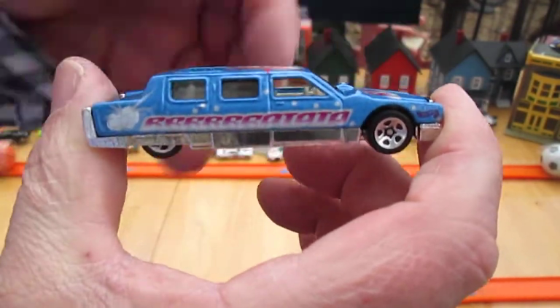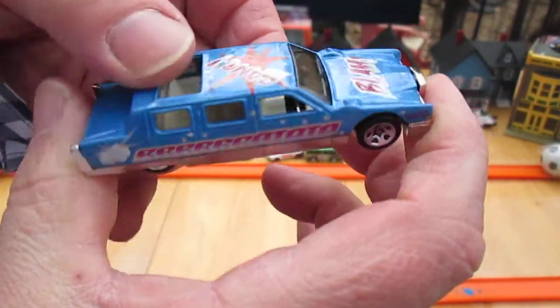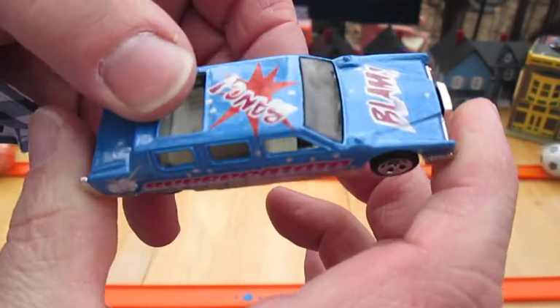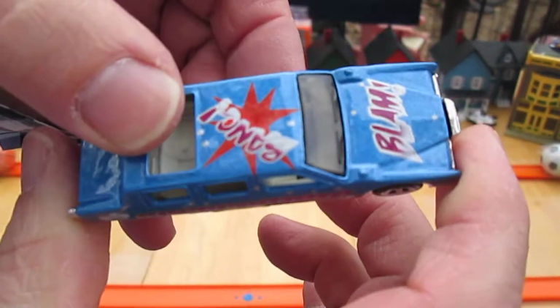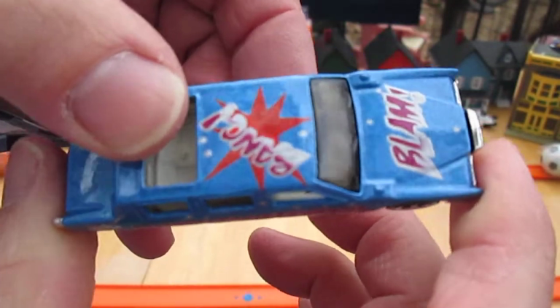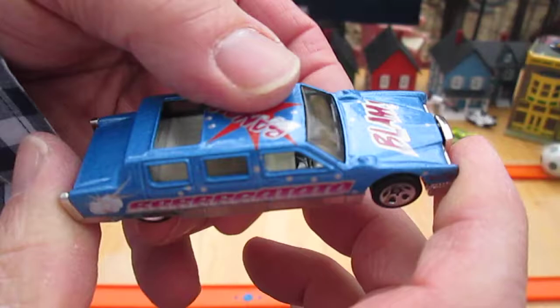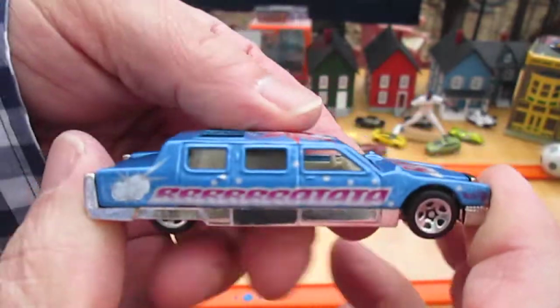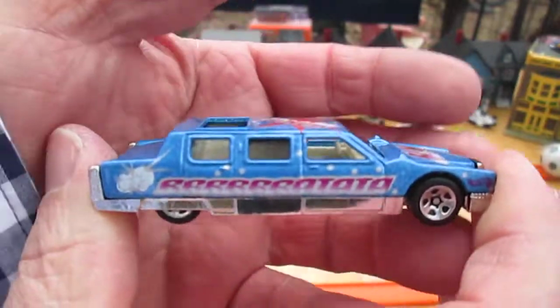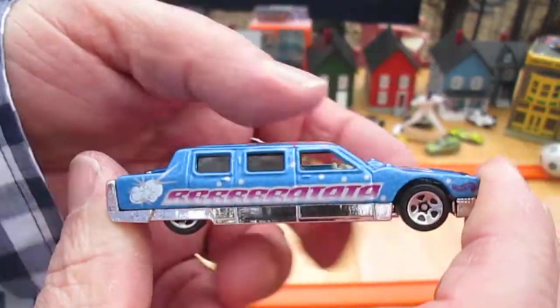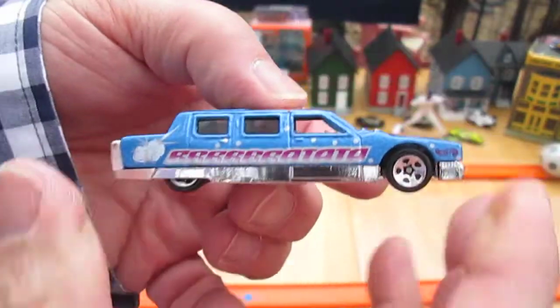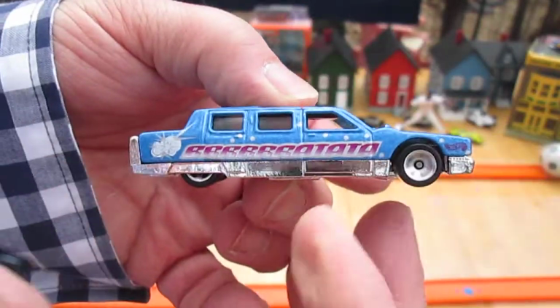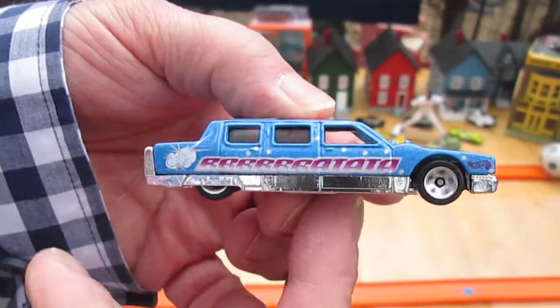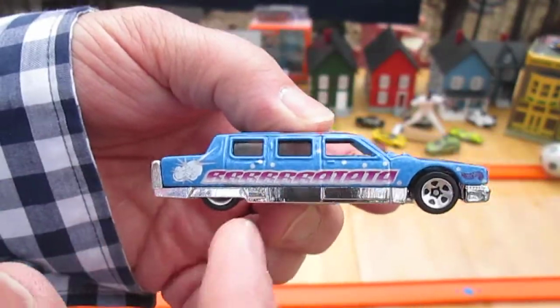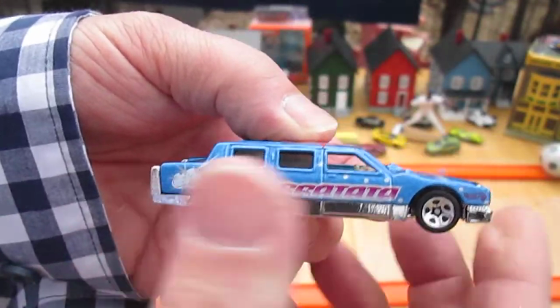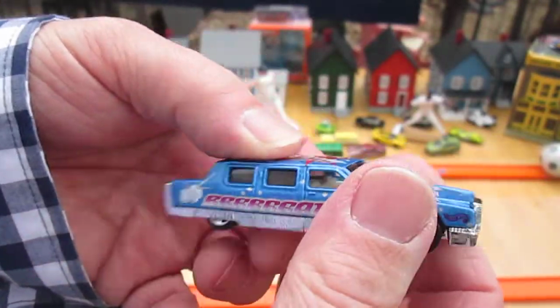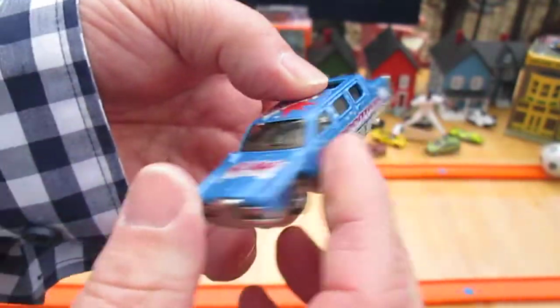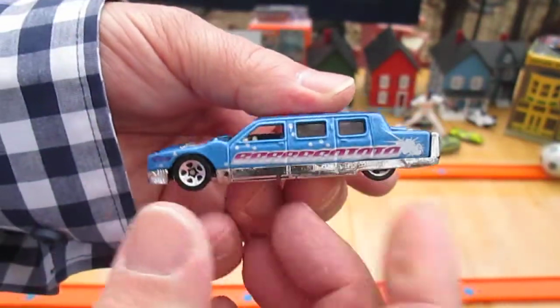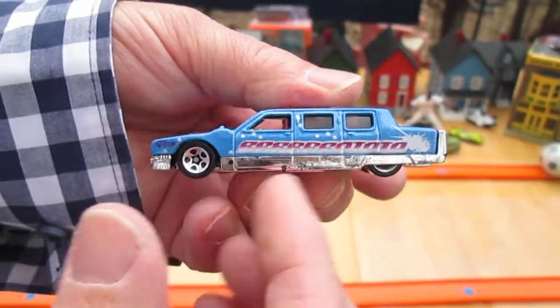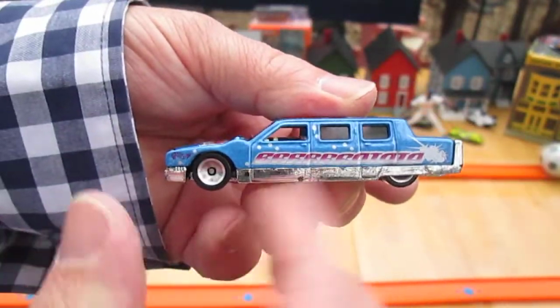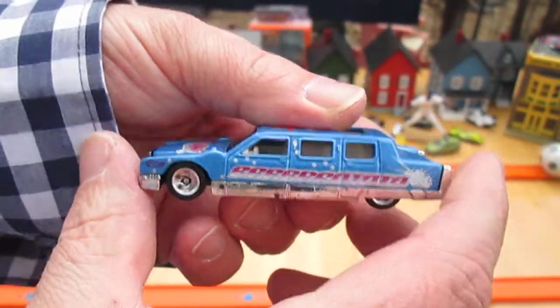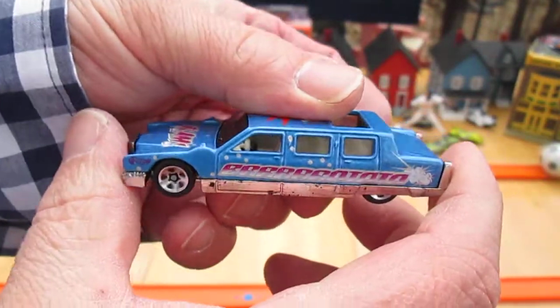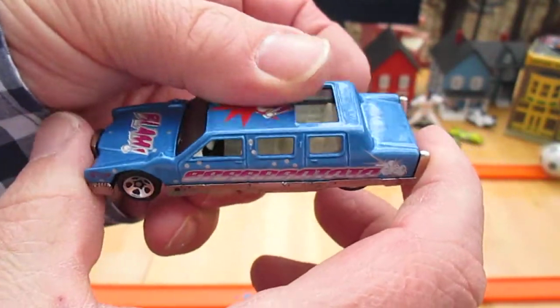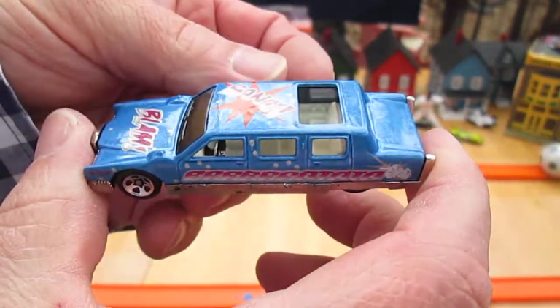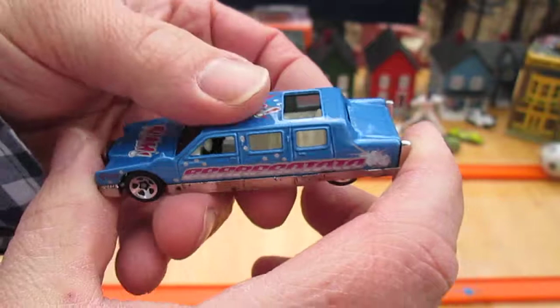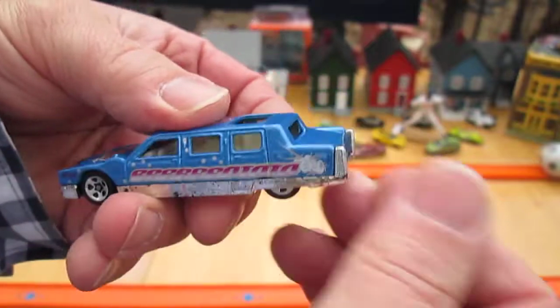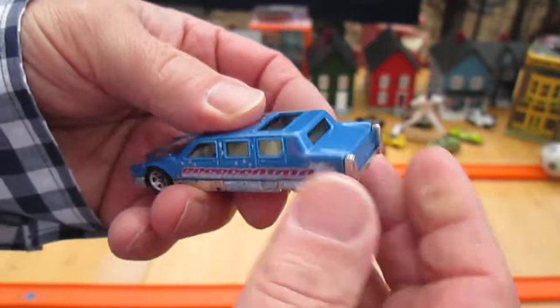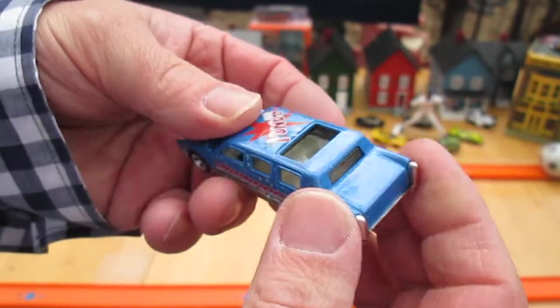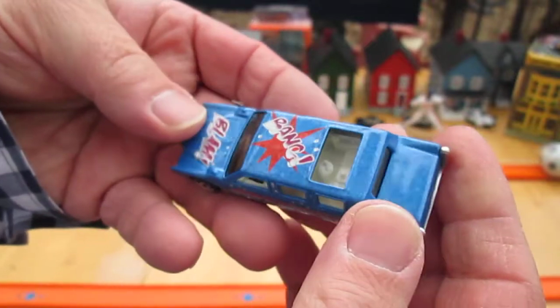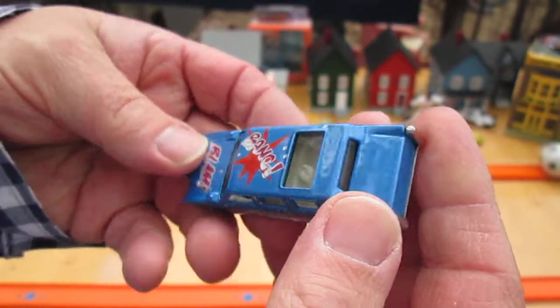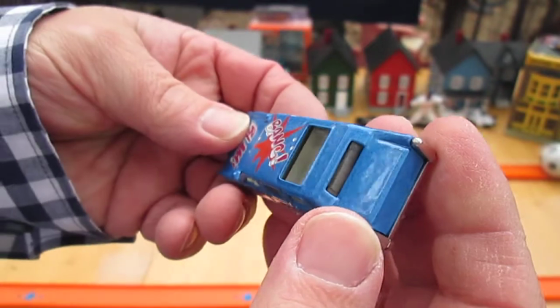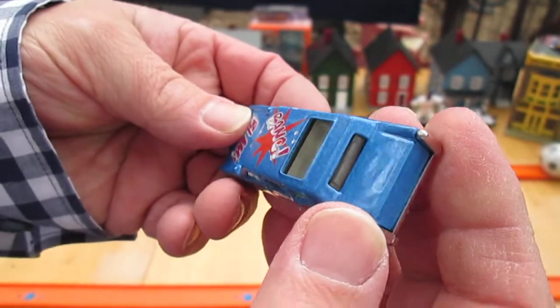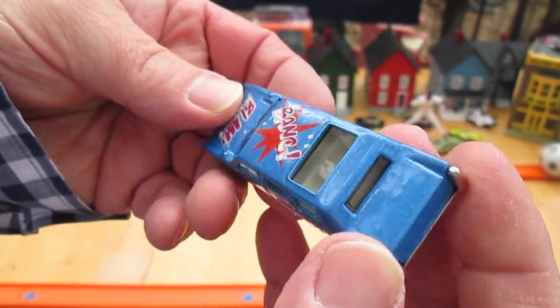All that beautiful blue is metal. This is a lowrider. We opened up two other limousines in this casting on the channel before.